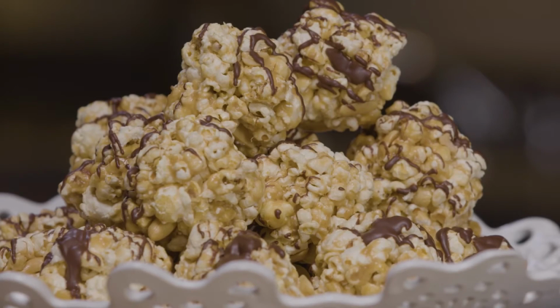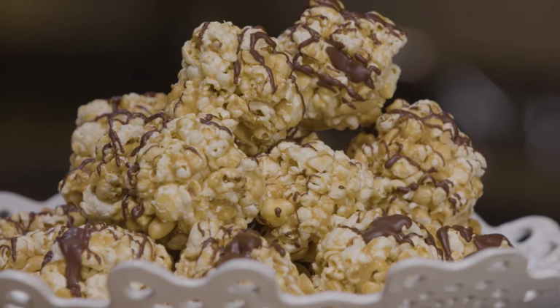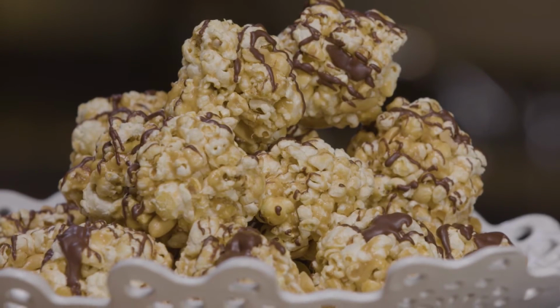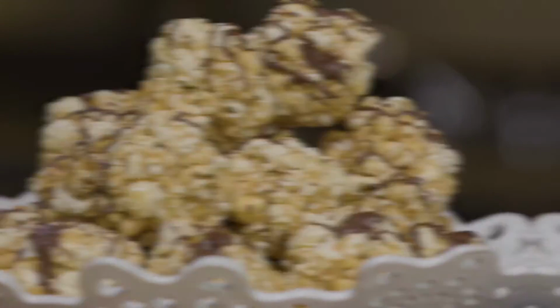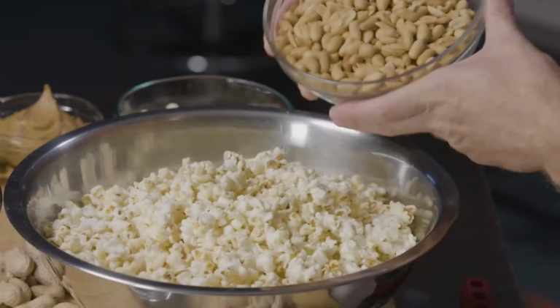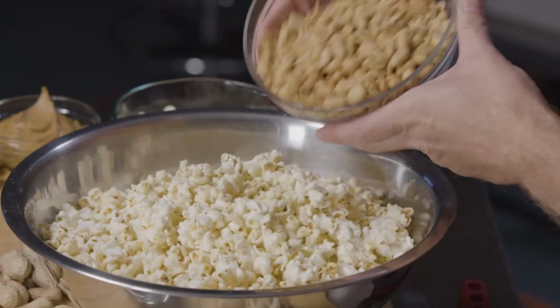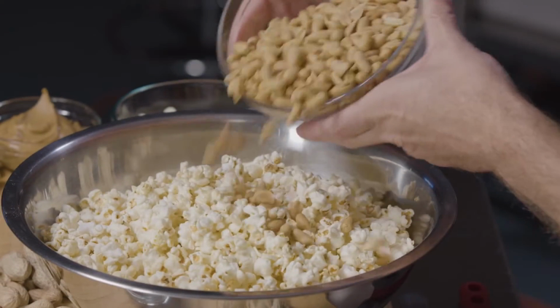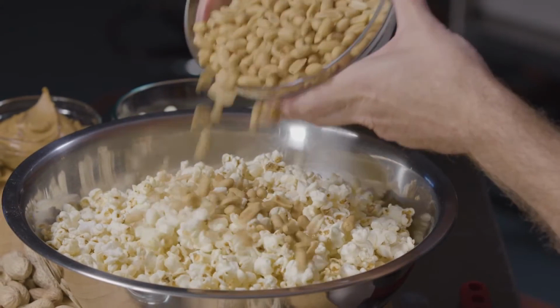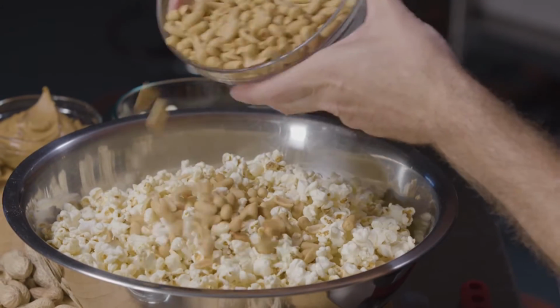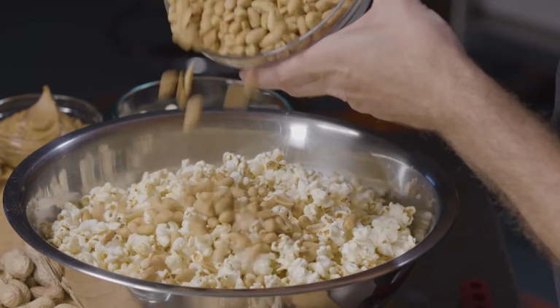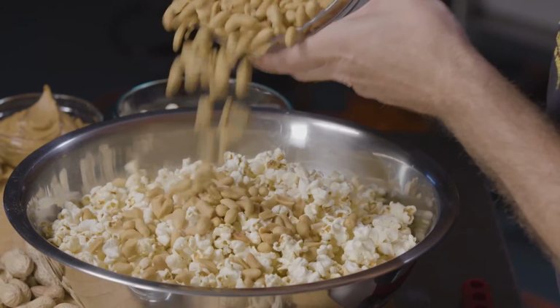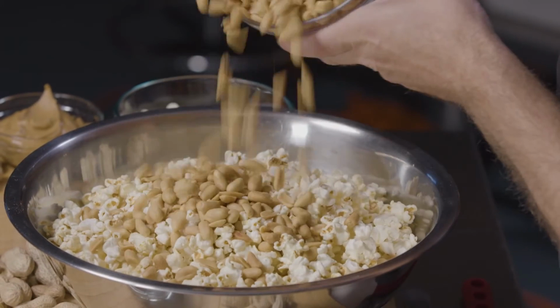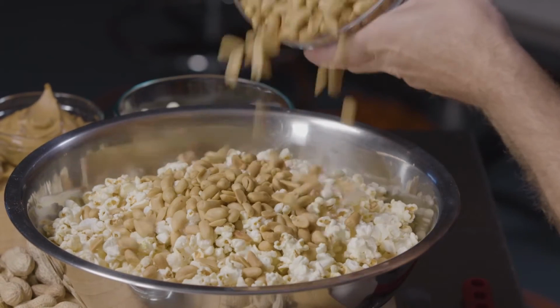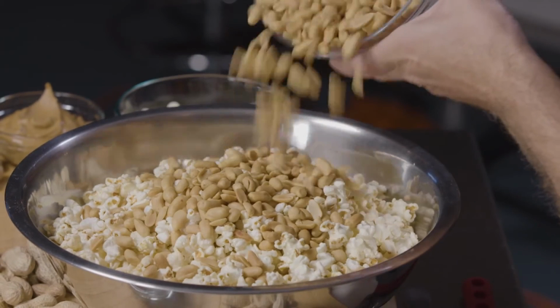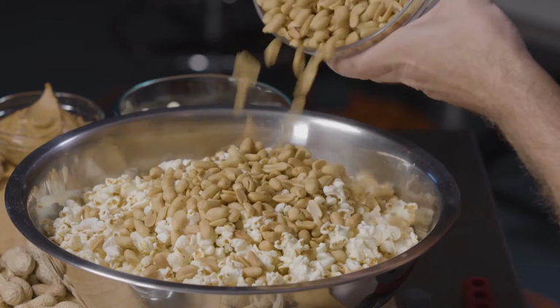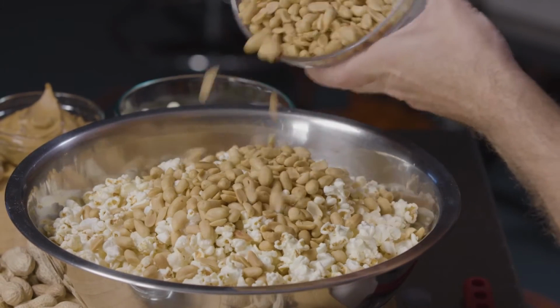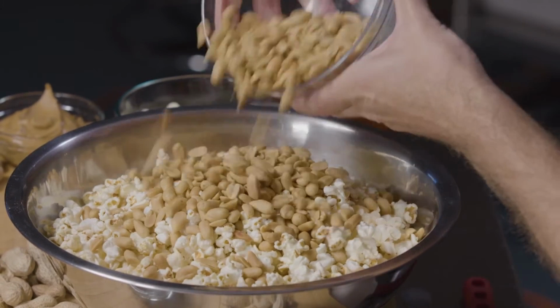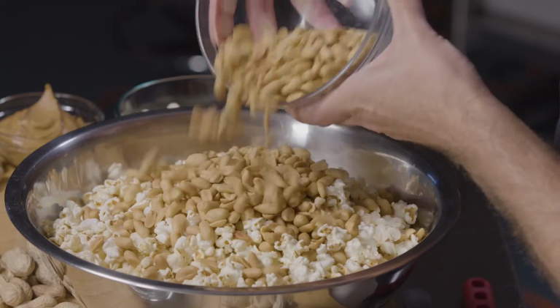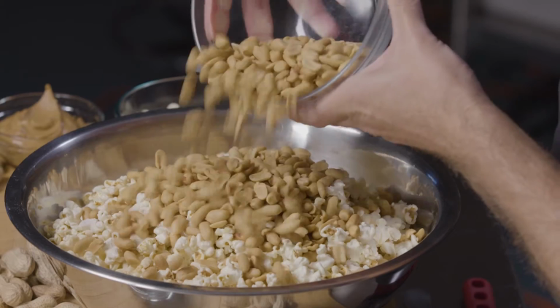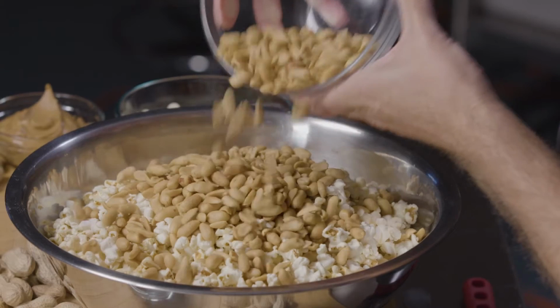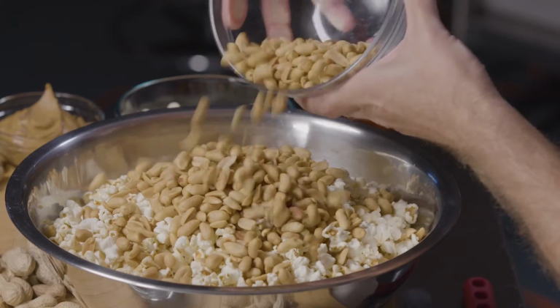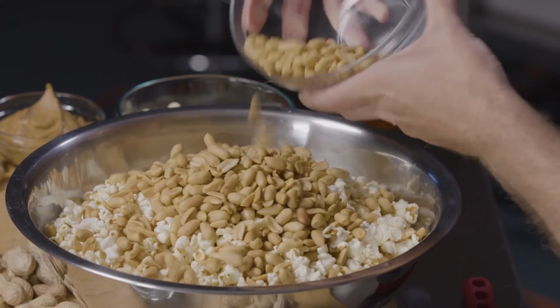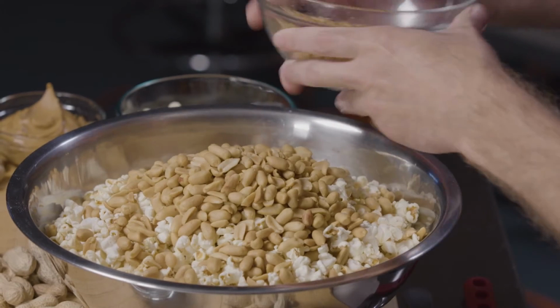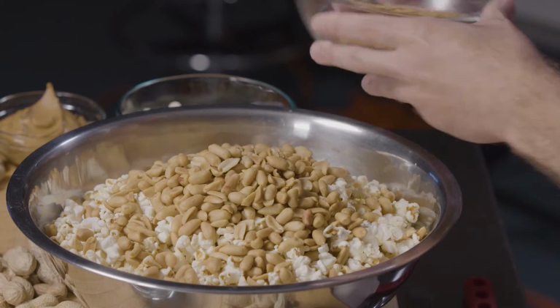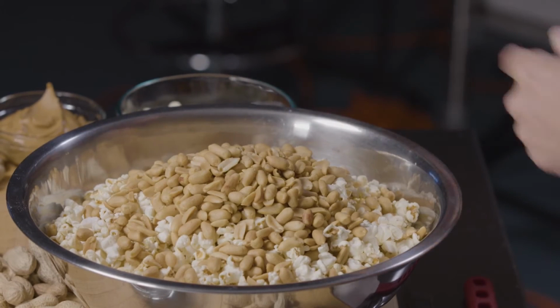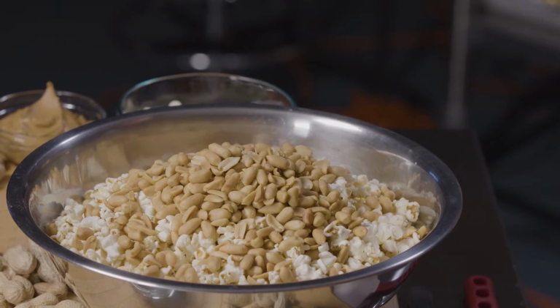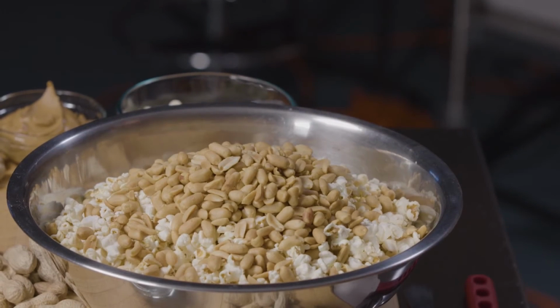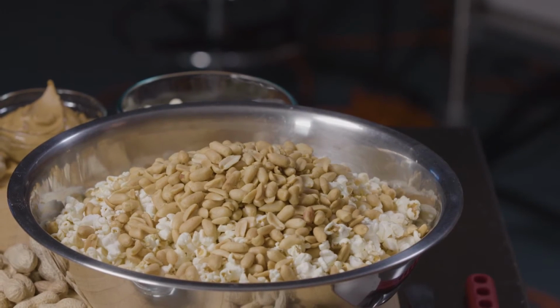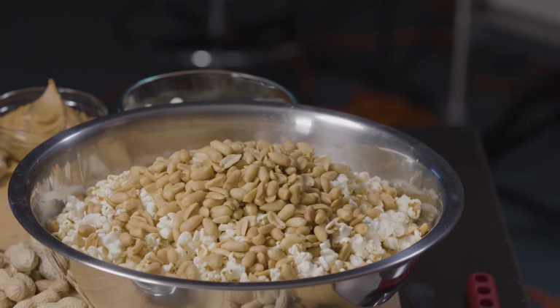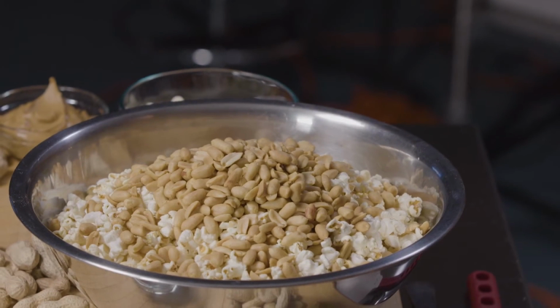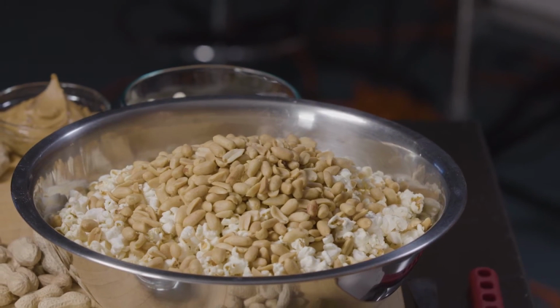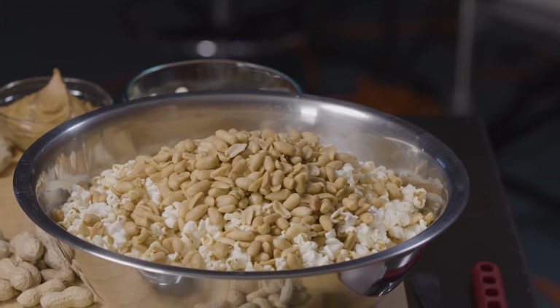First thing we want to do is go ahead and add our peanuts to our popcorn and get a light mix on those so they're slightly combined.